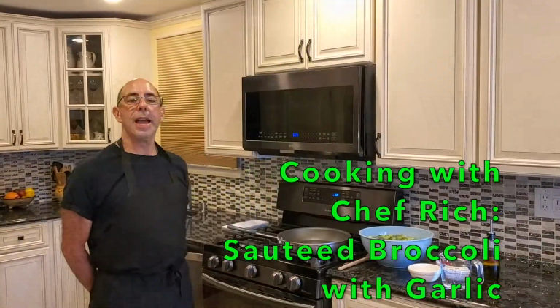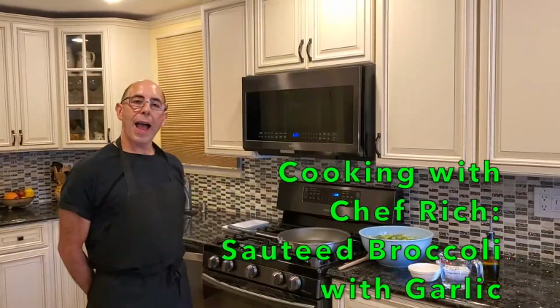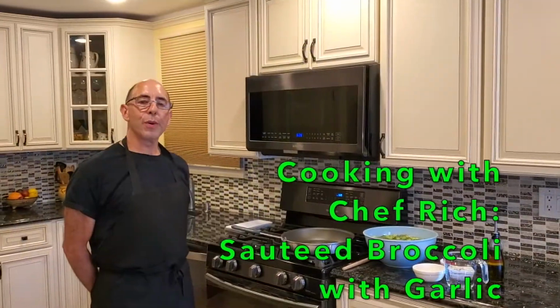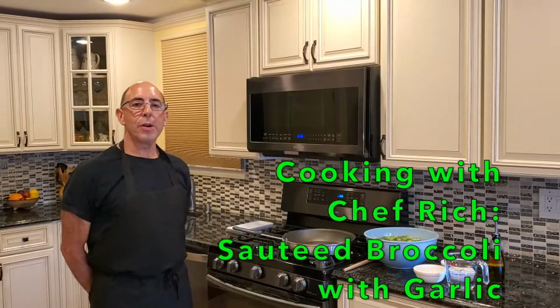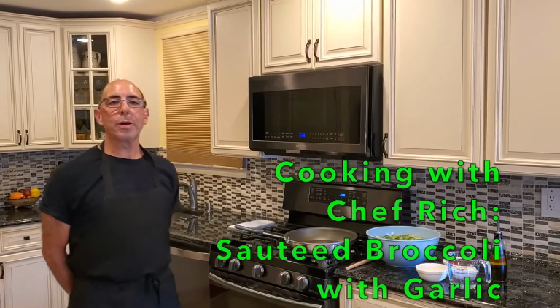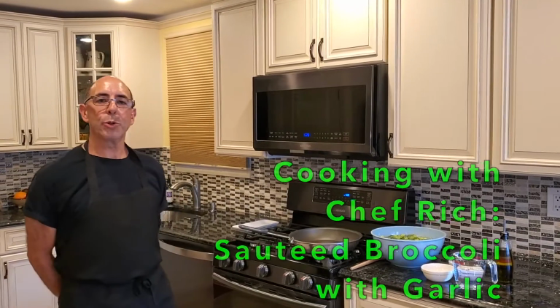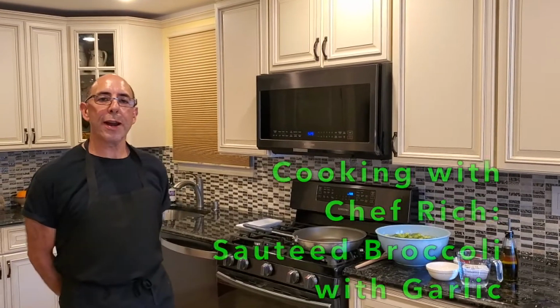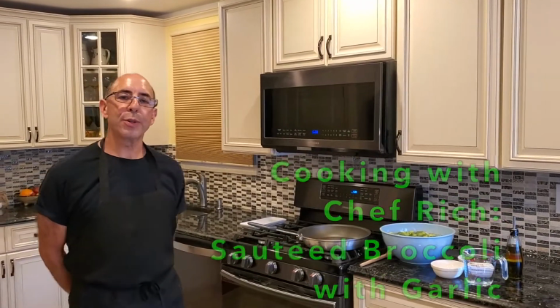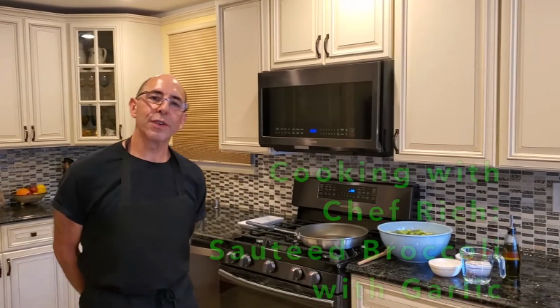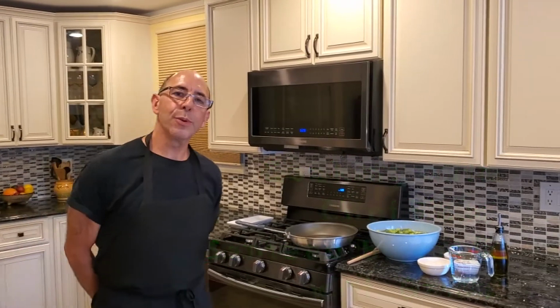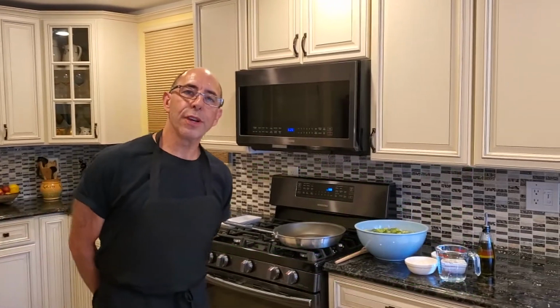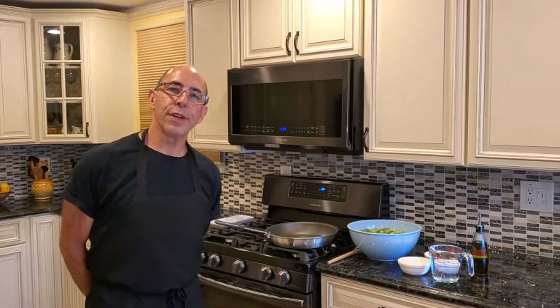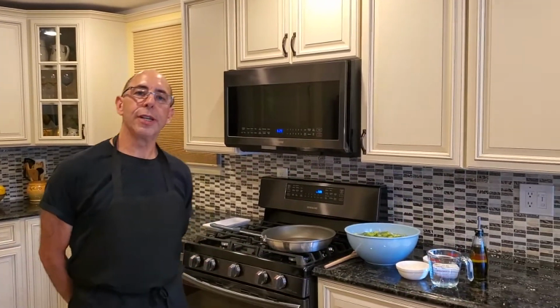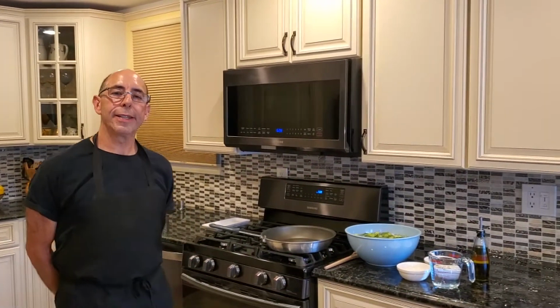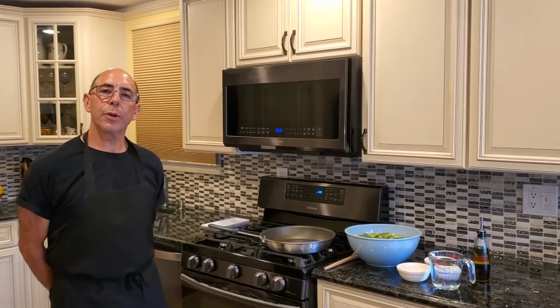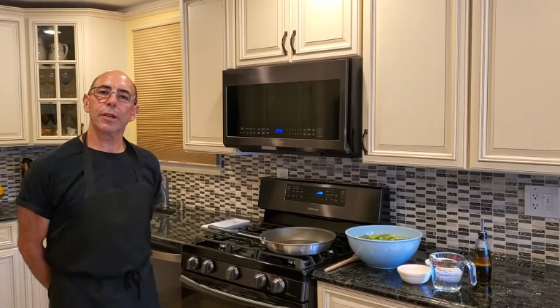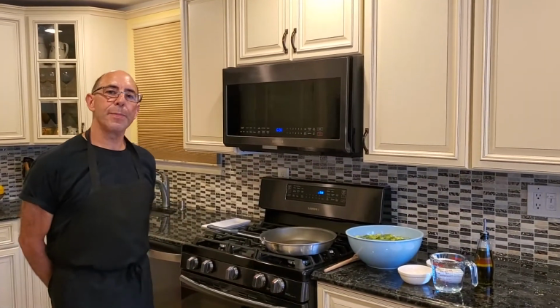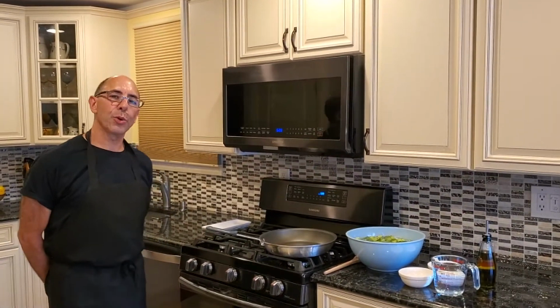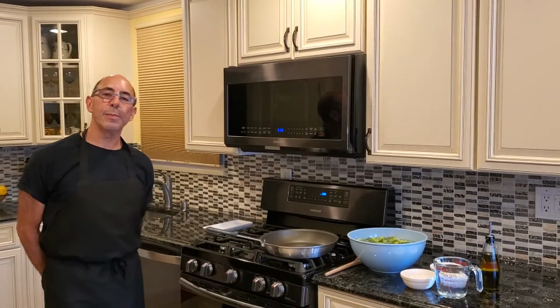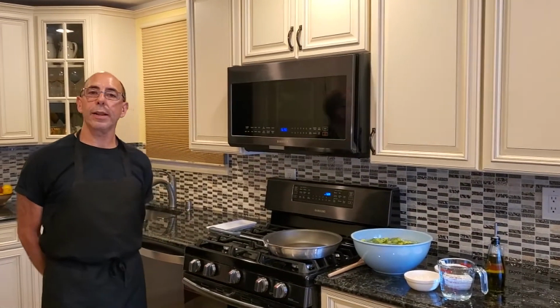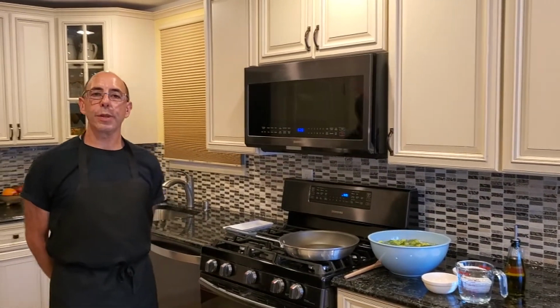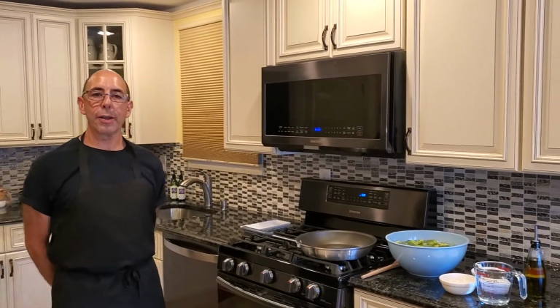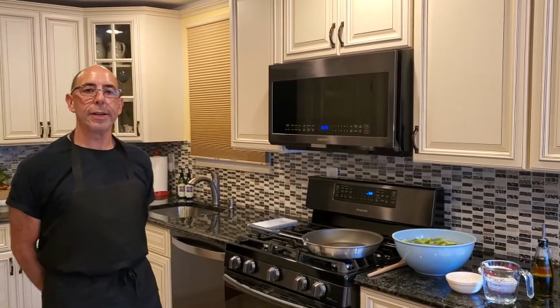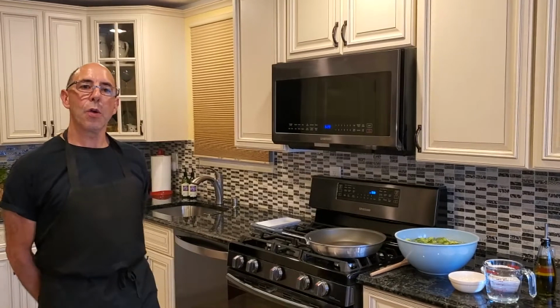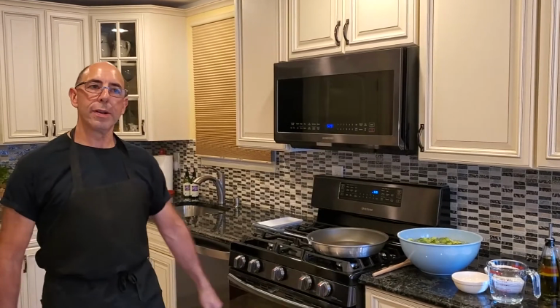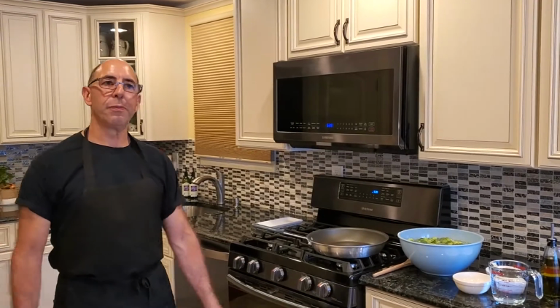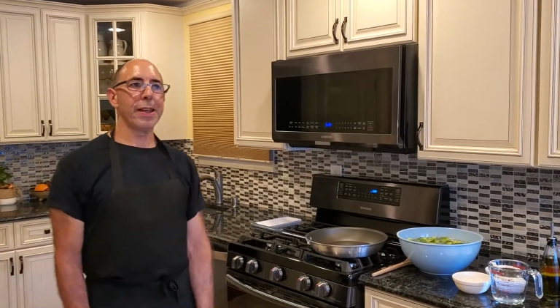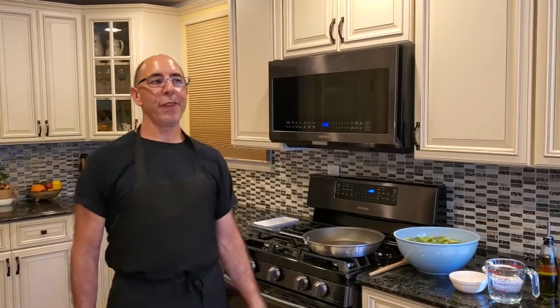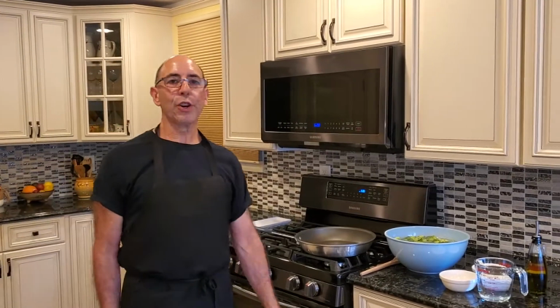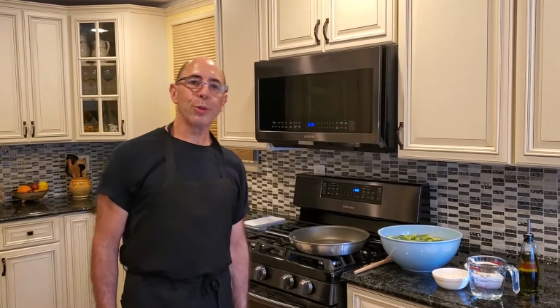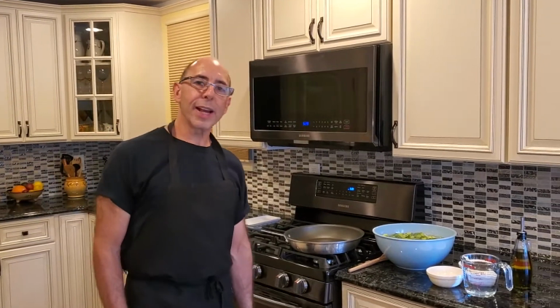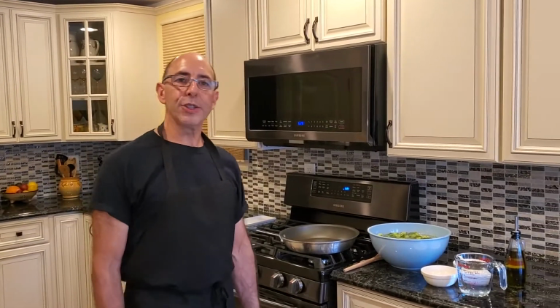Hi, everyone. Welcome to another episode of Cooking with Chef Rich. Today we're going to learn how to make sautéed broccoli with garlic, one of my favorite go-to side dishes.